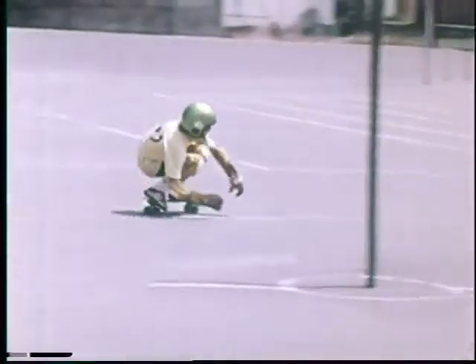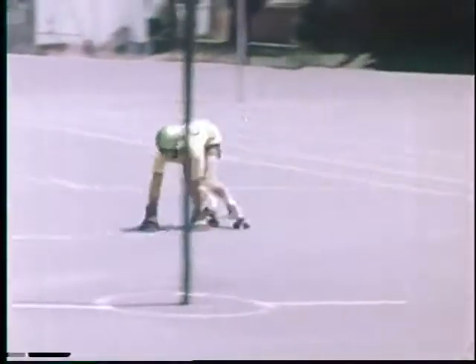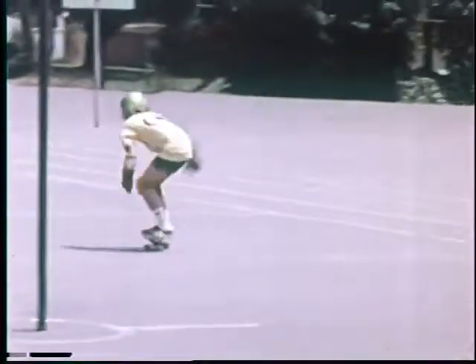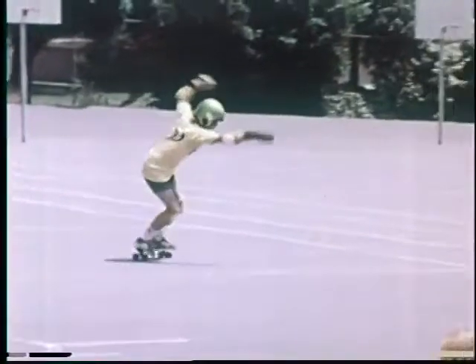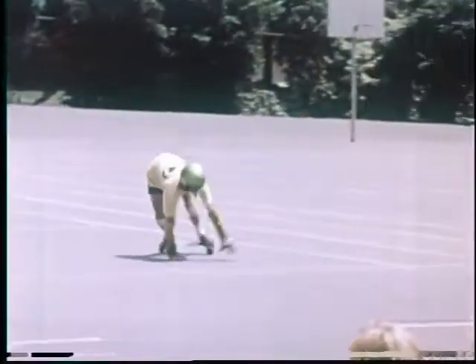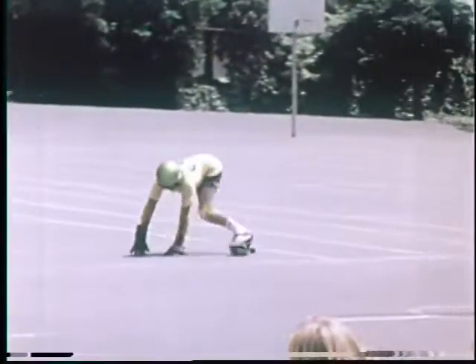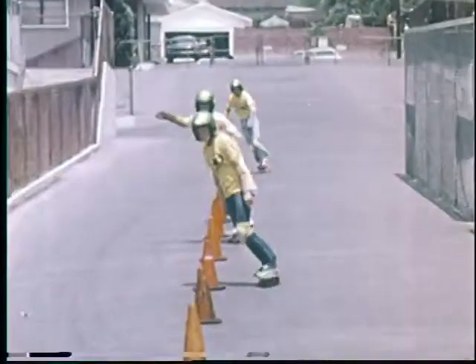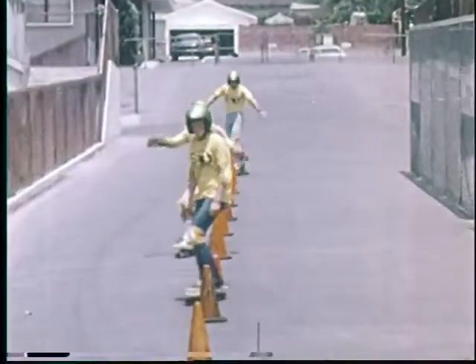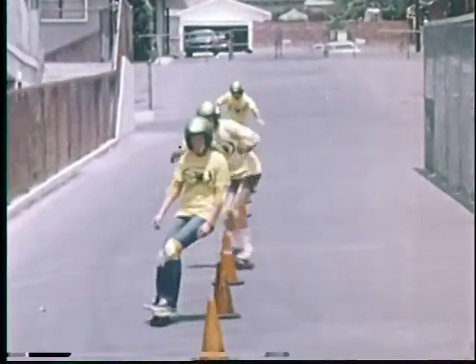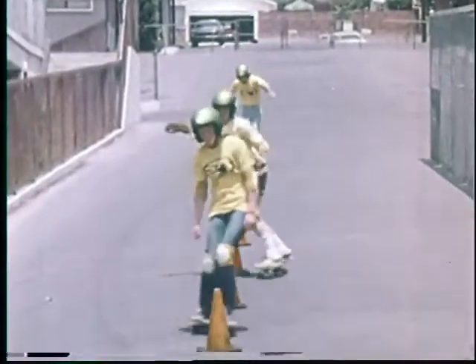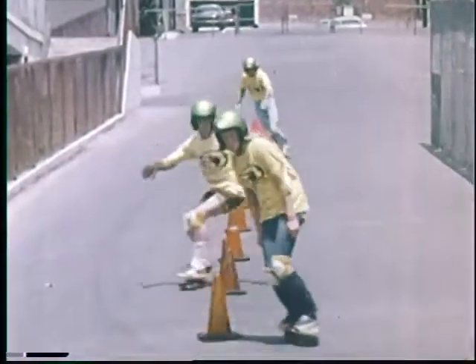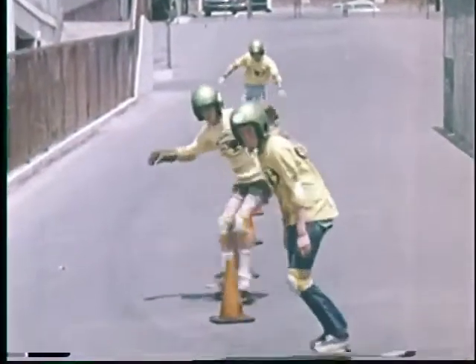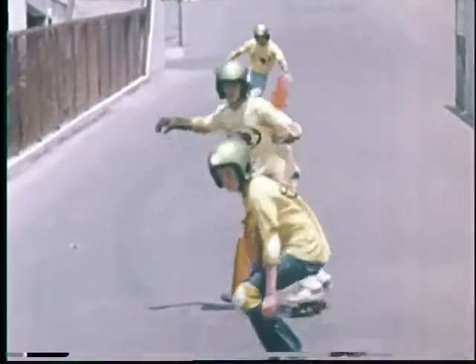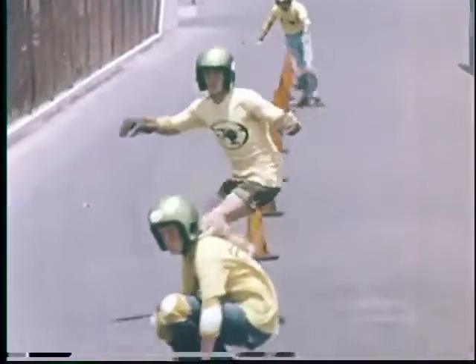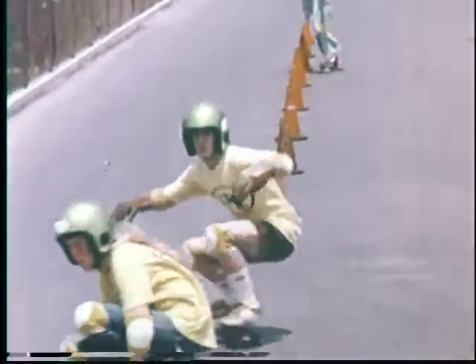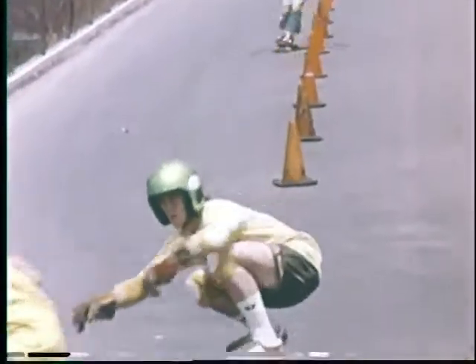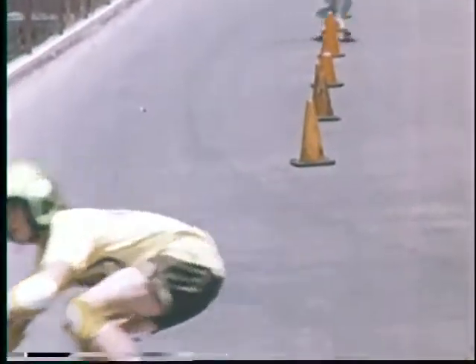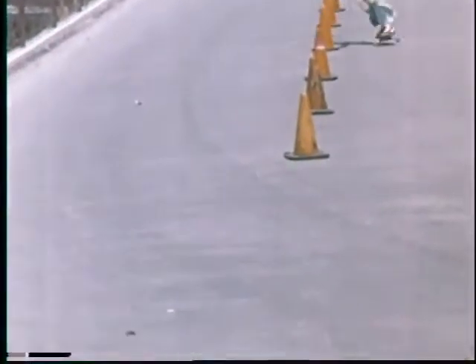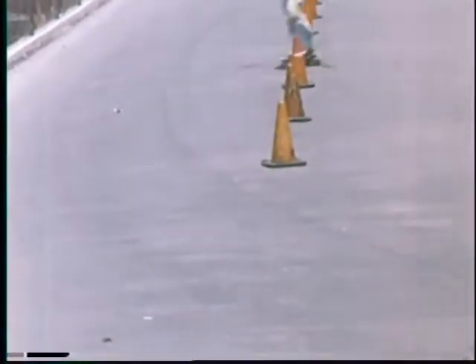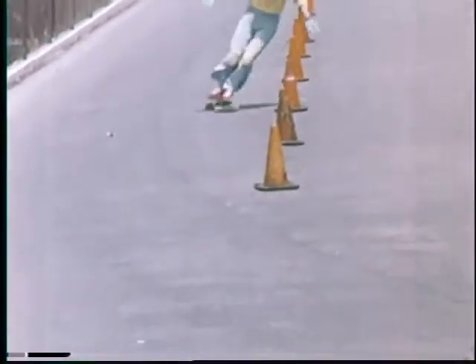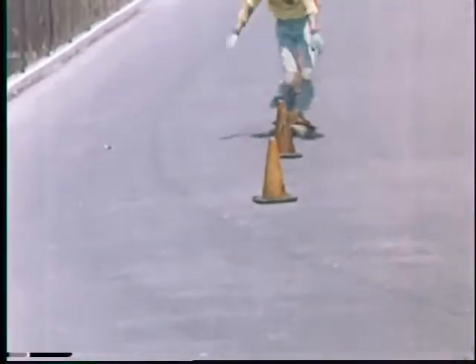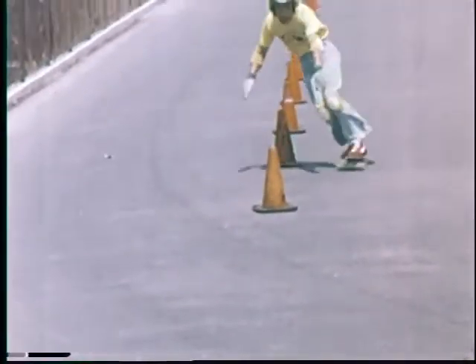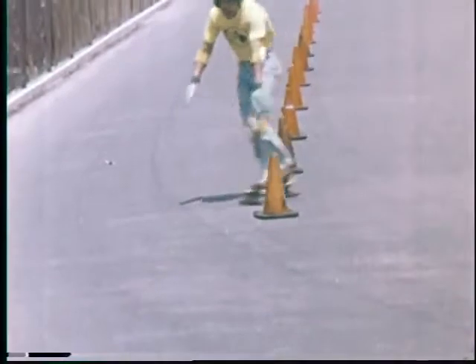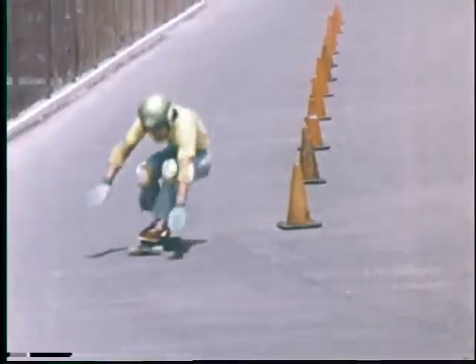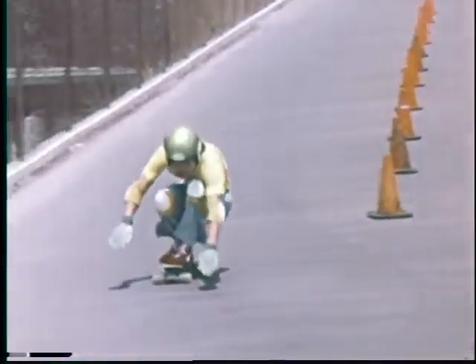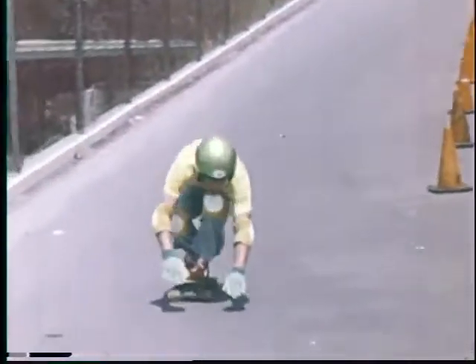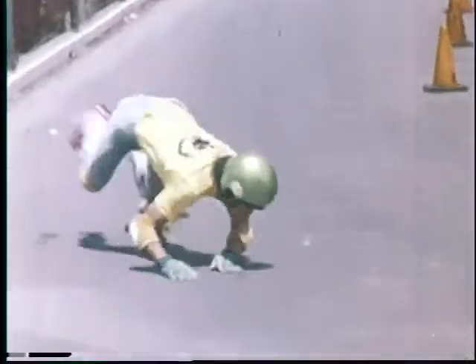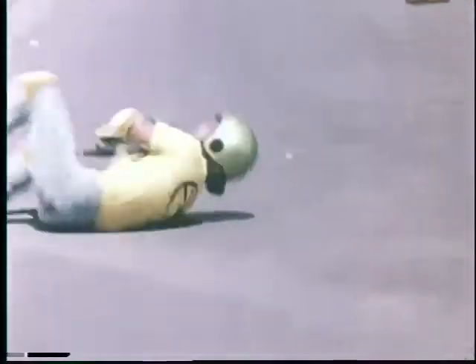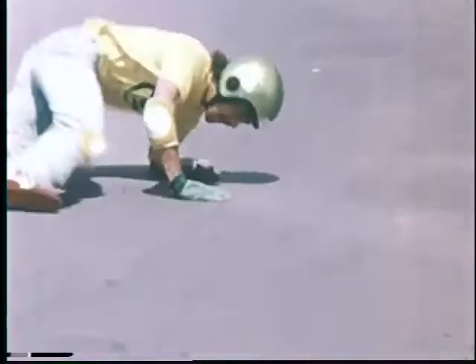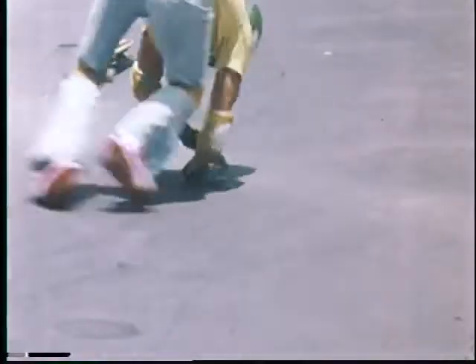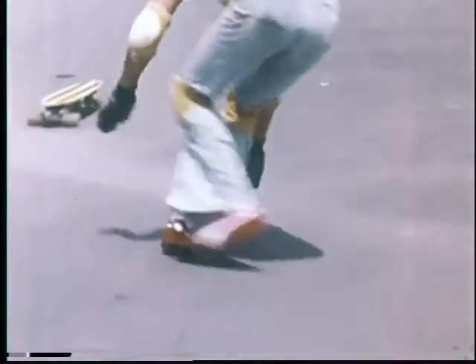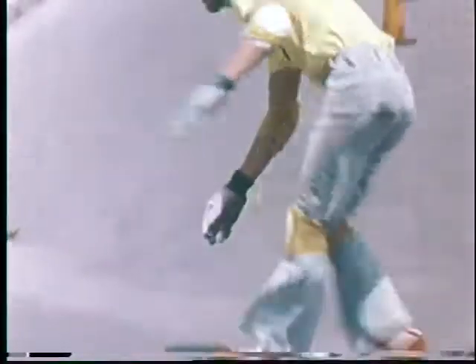There's no way to avoid falling if you ride a skateboard, but if you know how to fall and are wearing the proper safety gear, you can fall on asphalt and concrete and not get hurt.